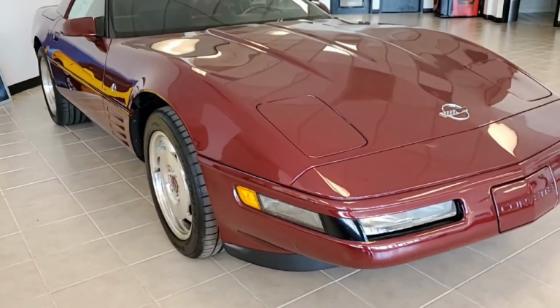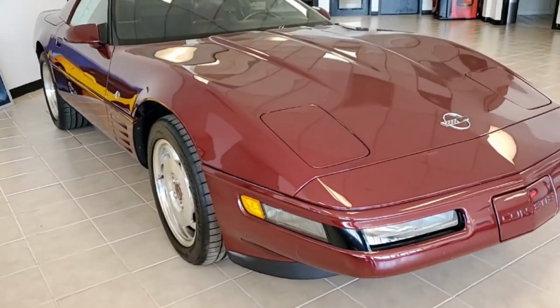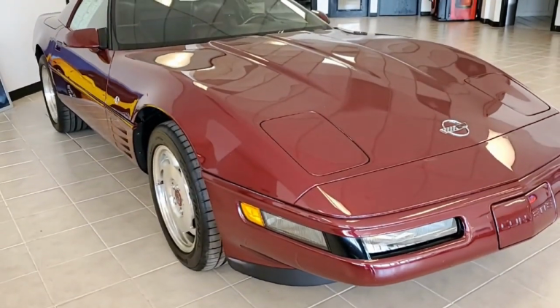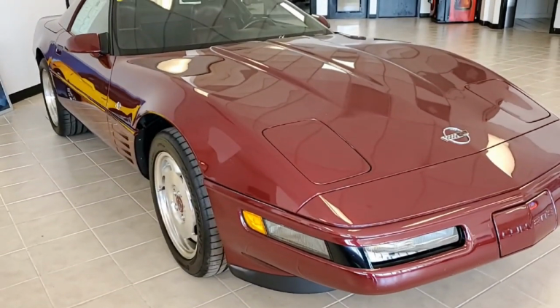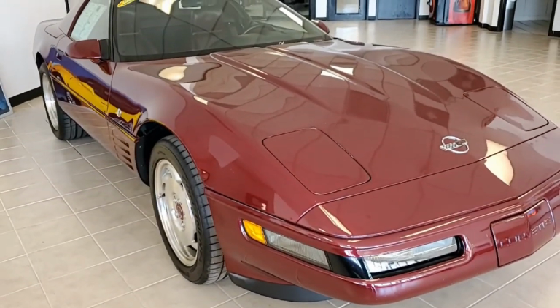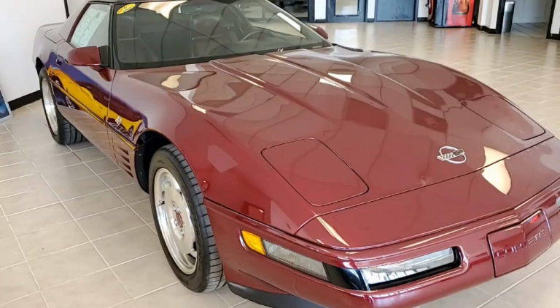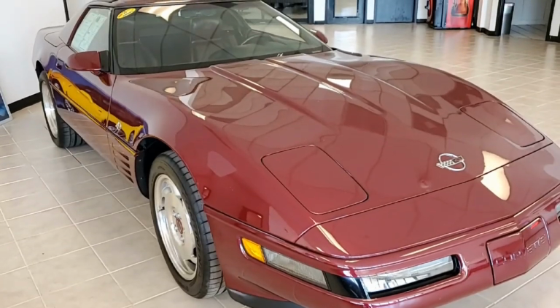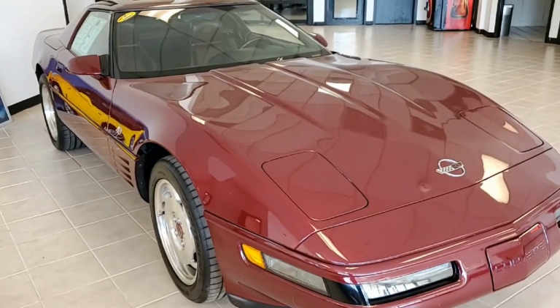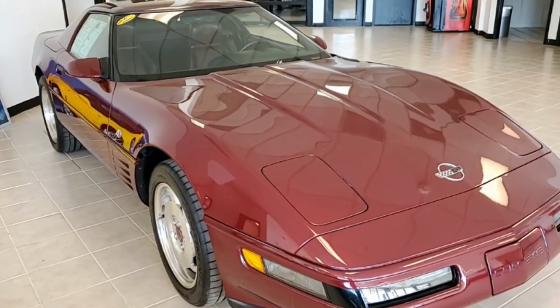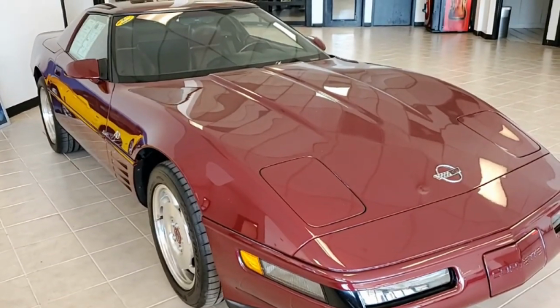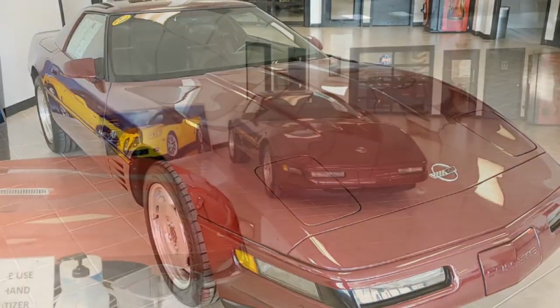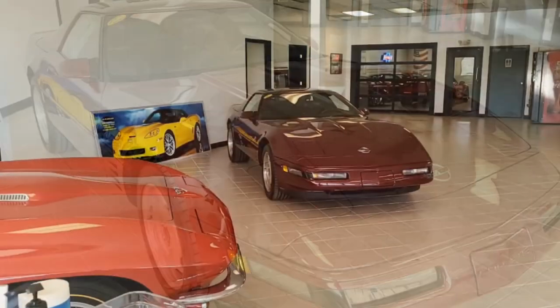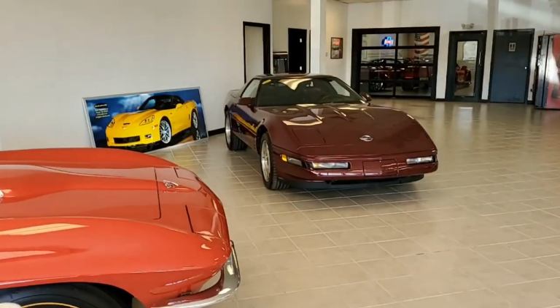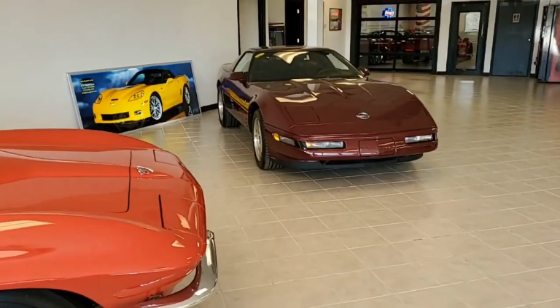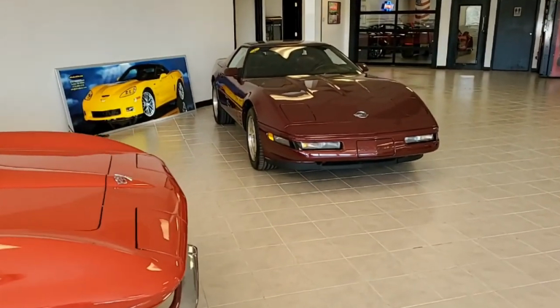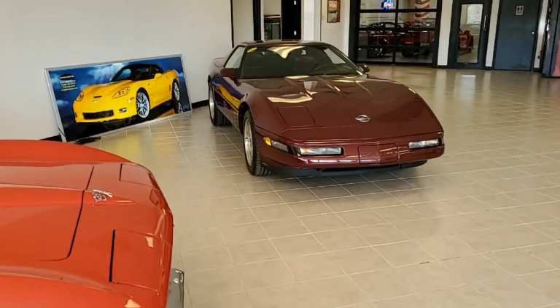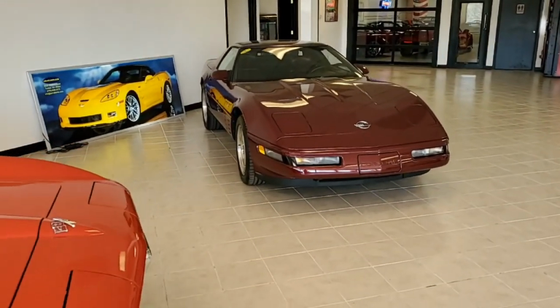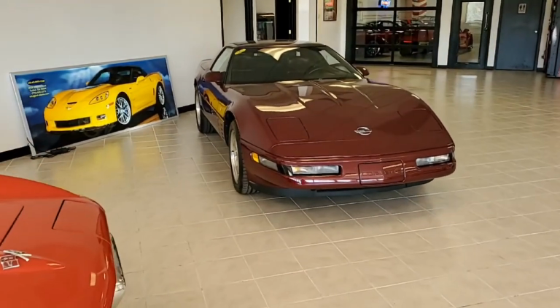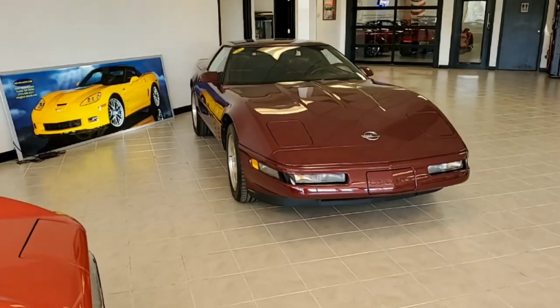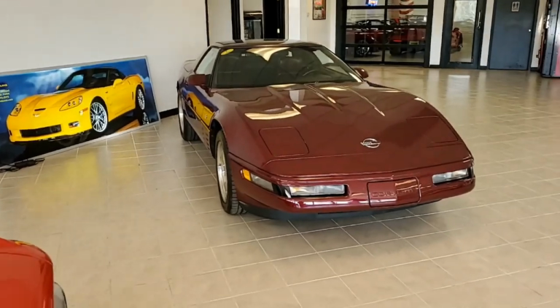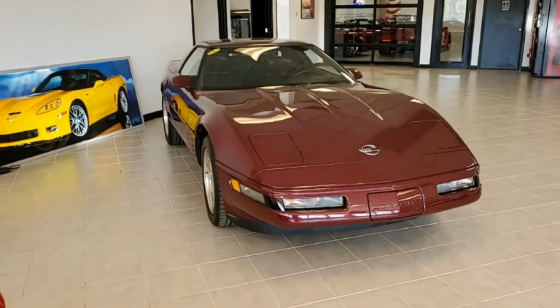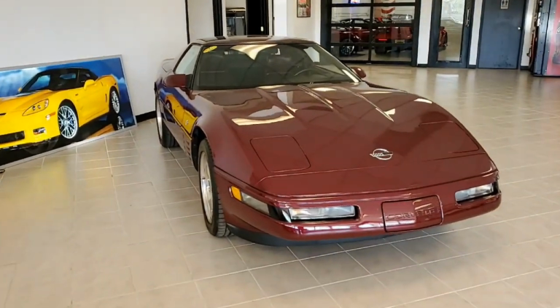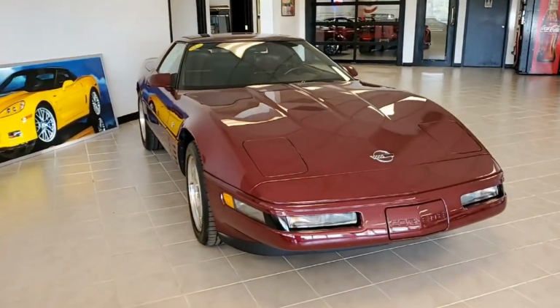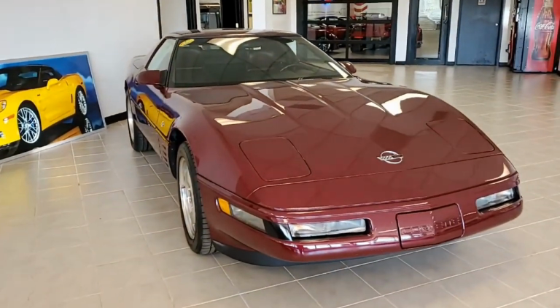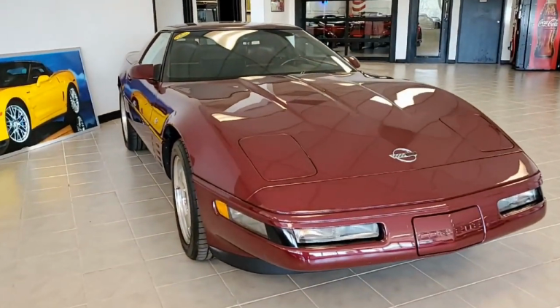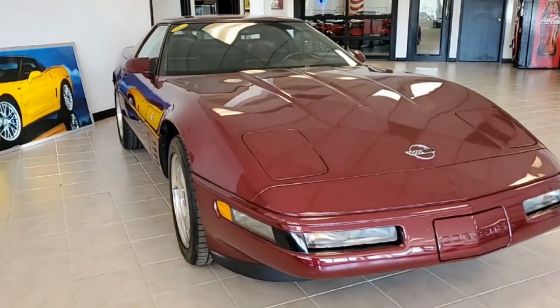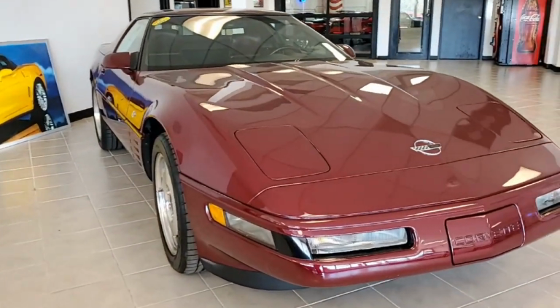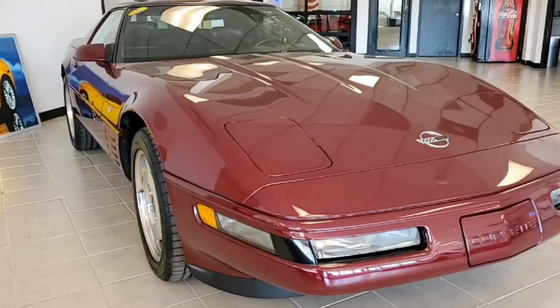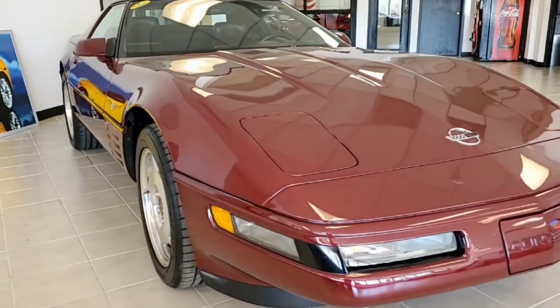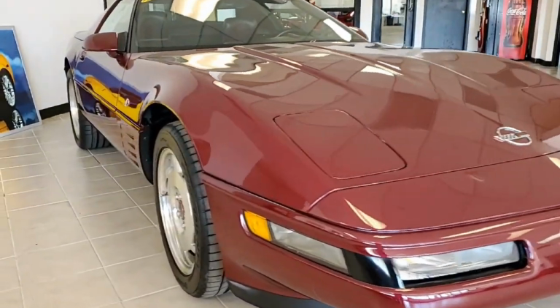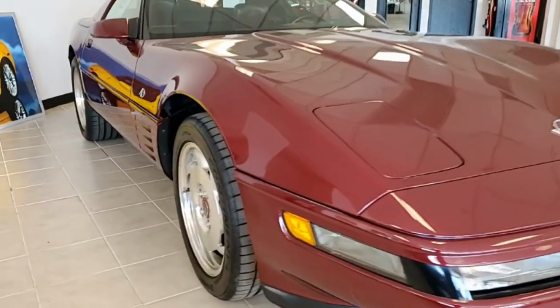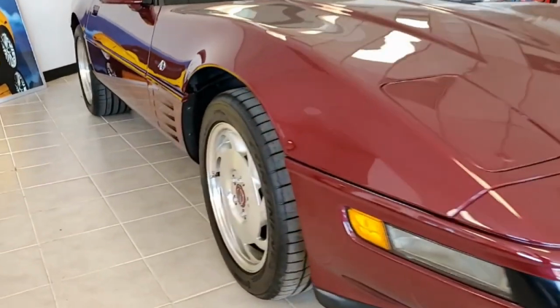Also has the matching auxiliary hard top. Under the hood you'll find the 300 horsepower LT1 engine with automatic transmission, posi rear-end, and the factory features include the 40th Anniversary package.